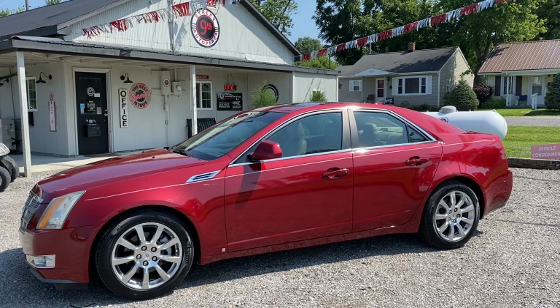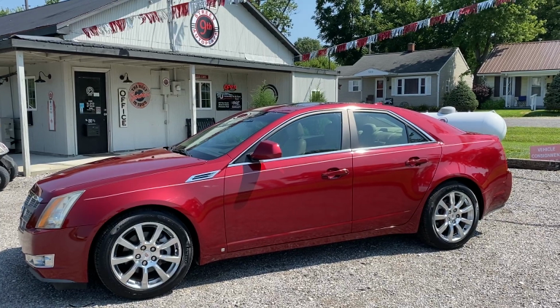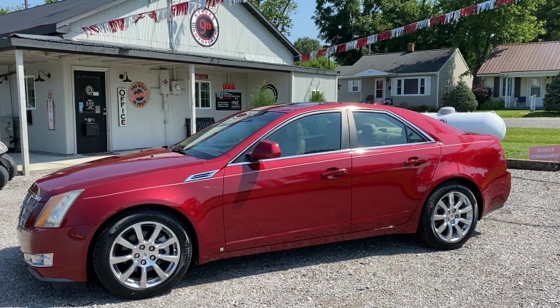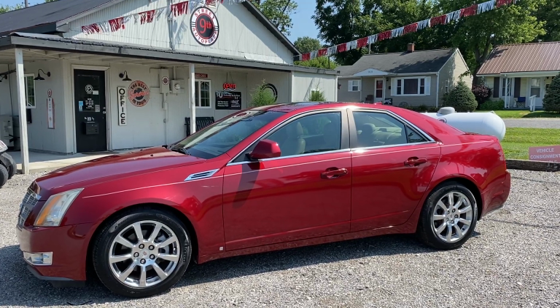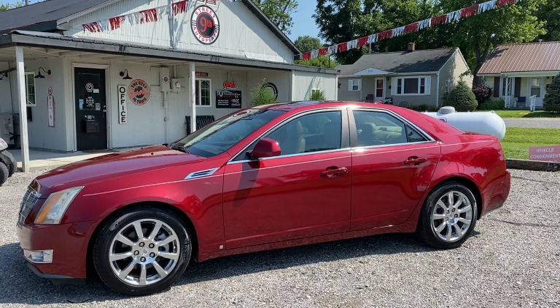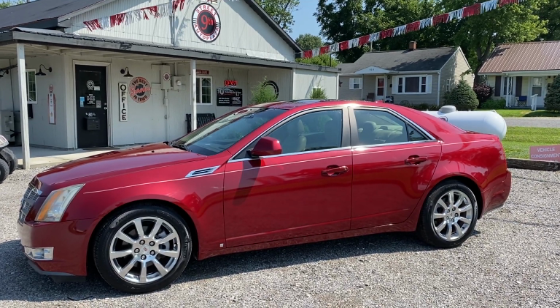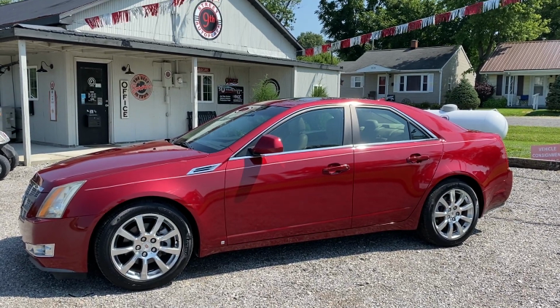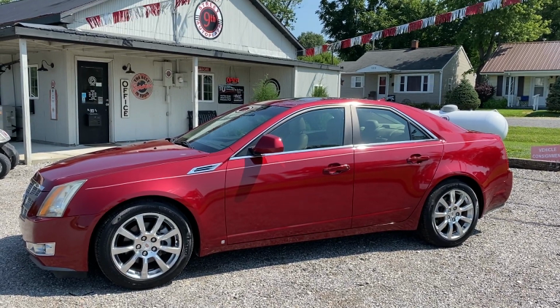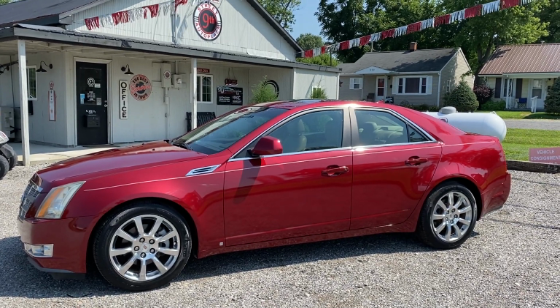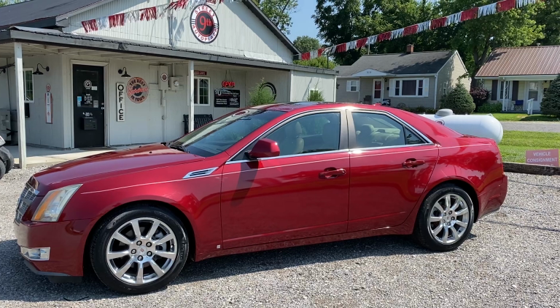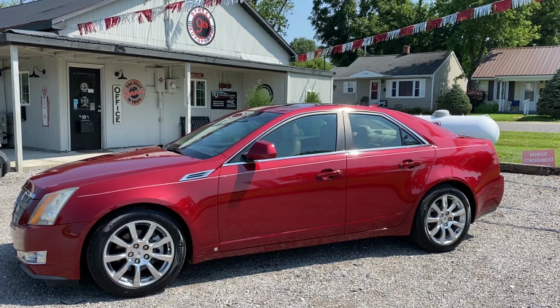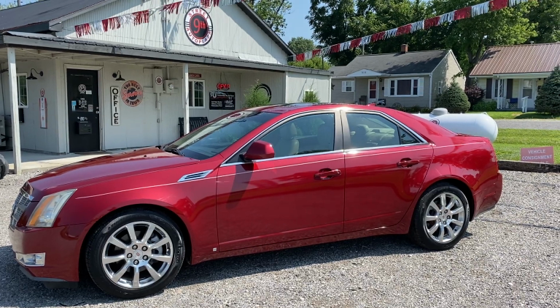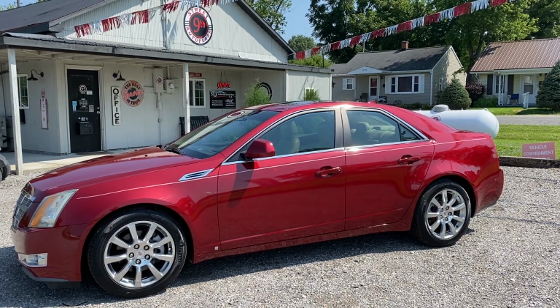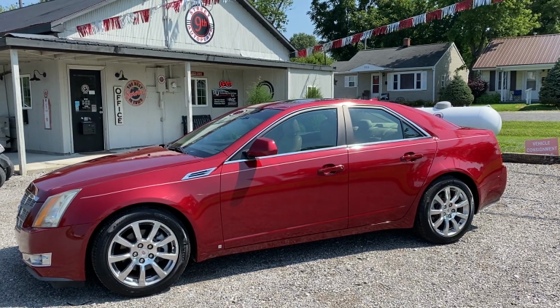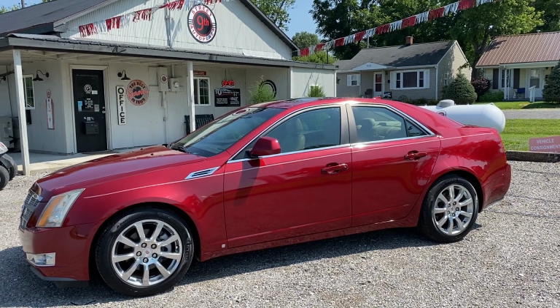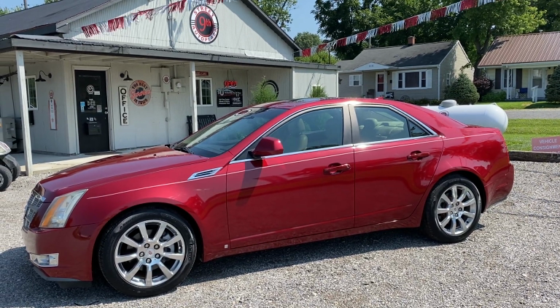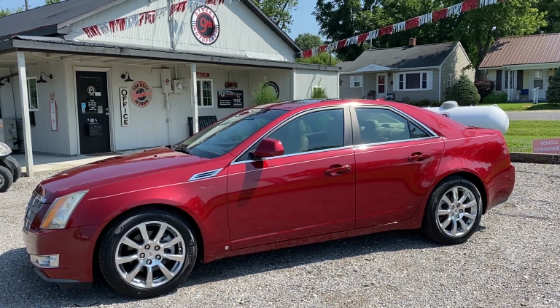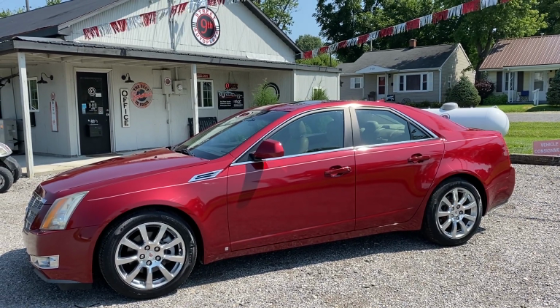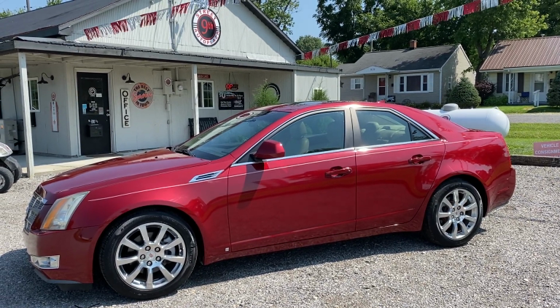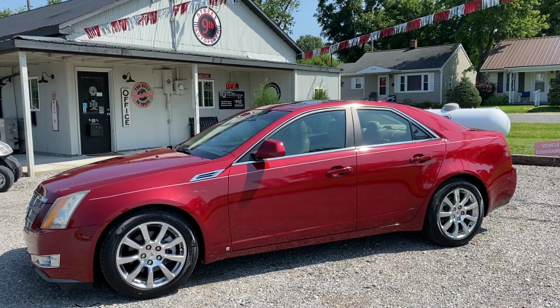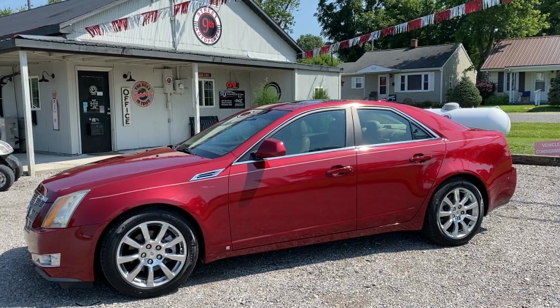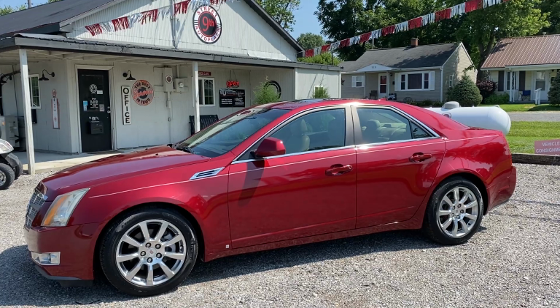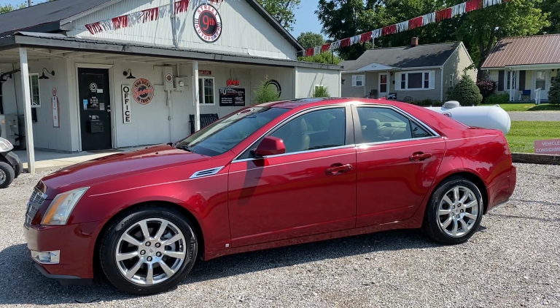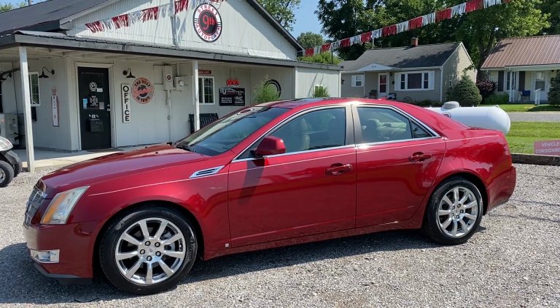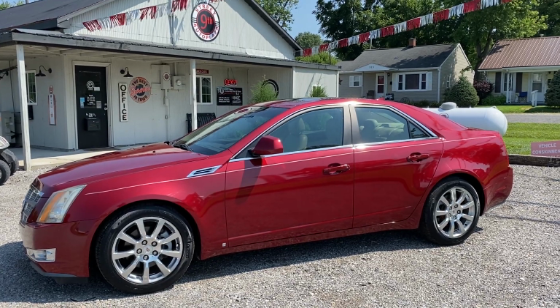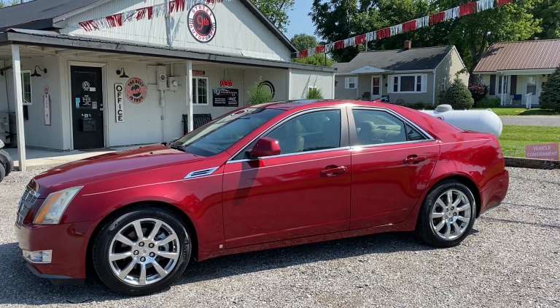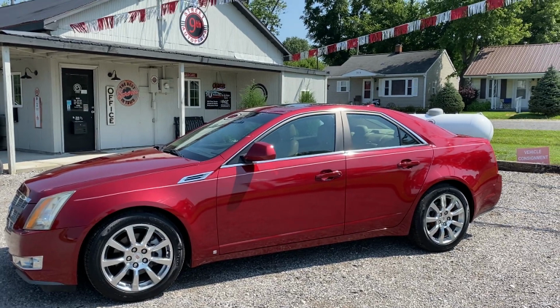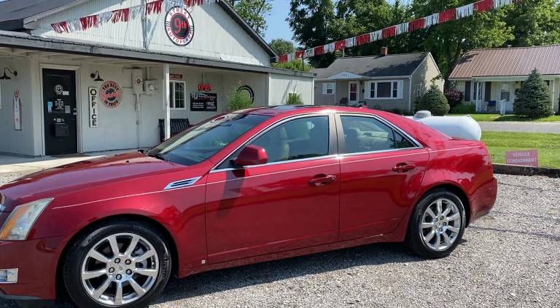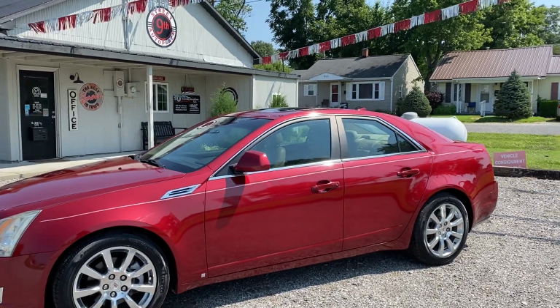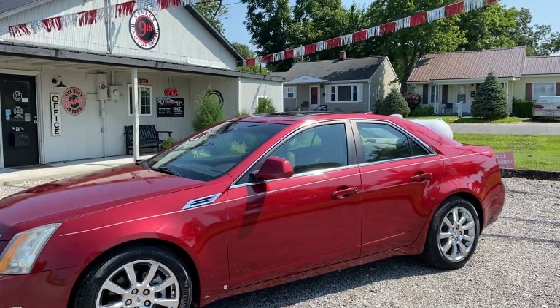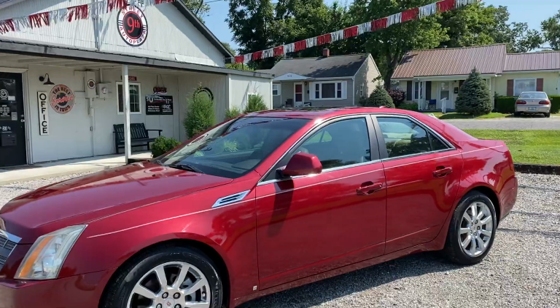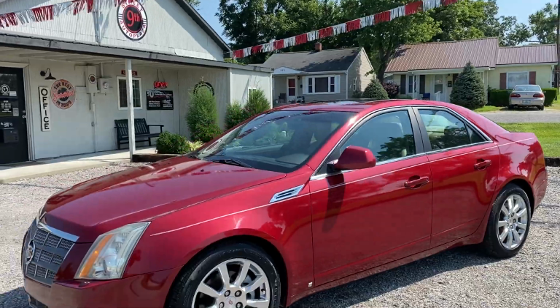Hey guys, nice street out of 9th Street Auto Plaza, Mount Carmel, Illinois. Today we got a really nice 2009 Cadillac CTS. It is the rear-wheel drive version, has the 3.6 liter direct injection motor in it, 99,000 miles on this unit. We're gonna take you on a virtual tour and show you the imperfections of the vehicle.